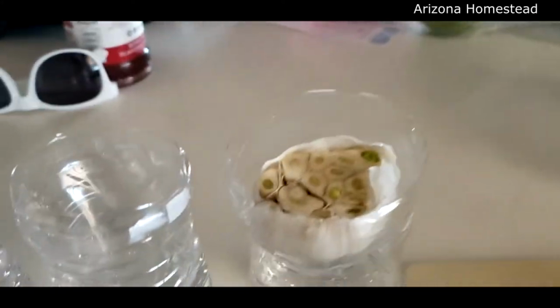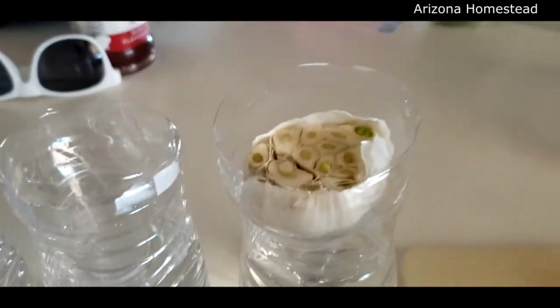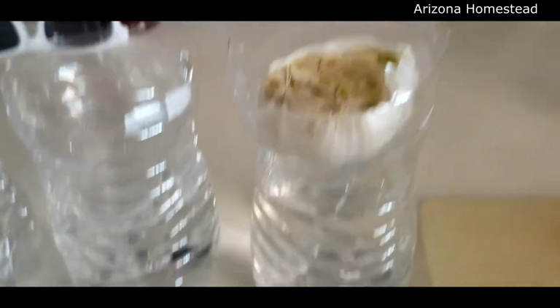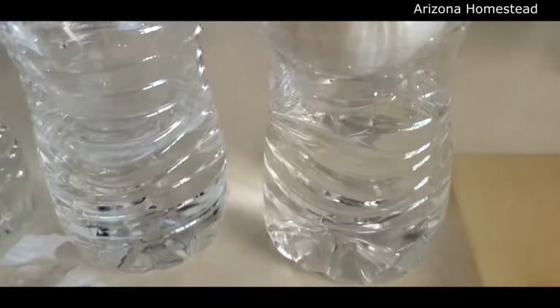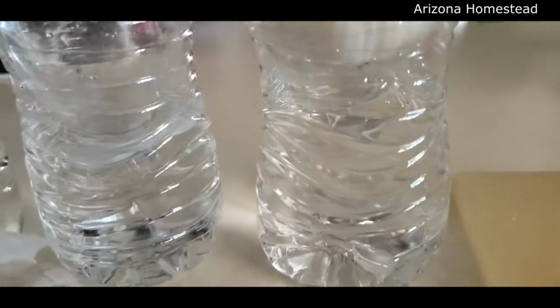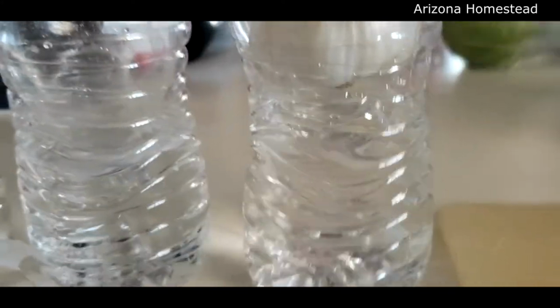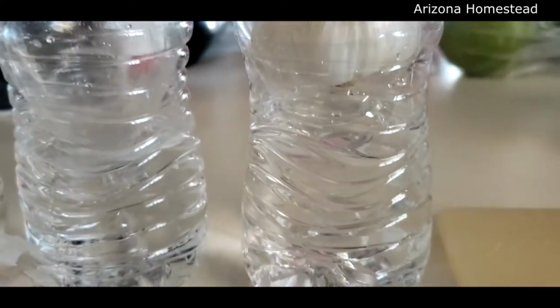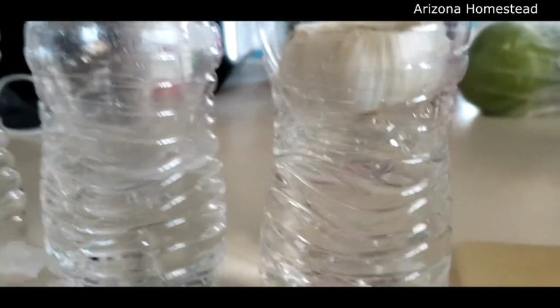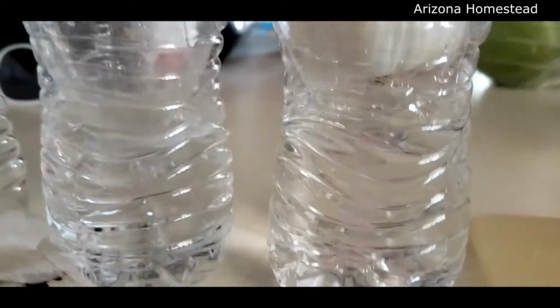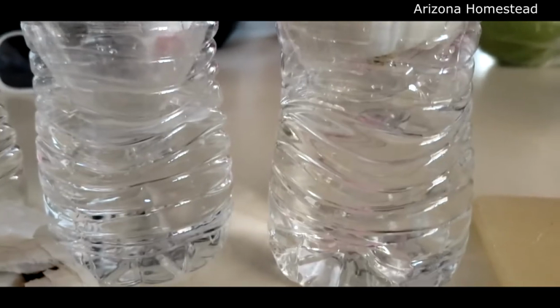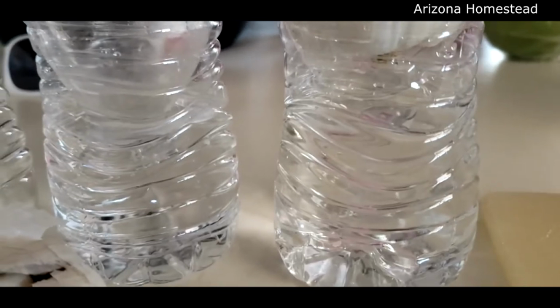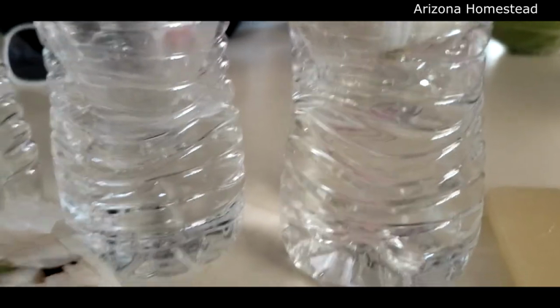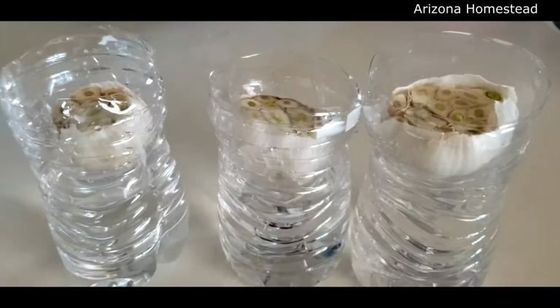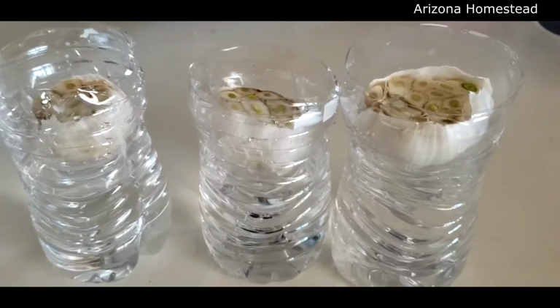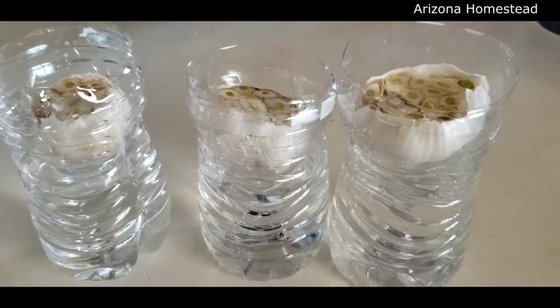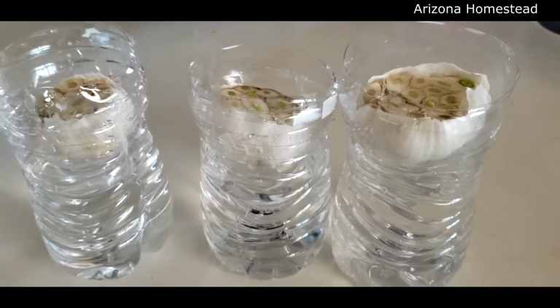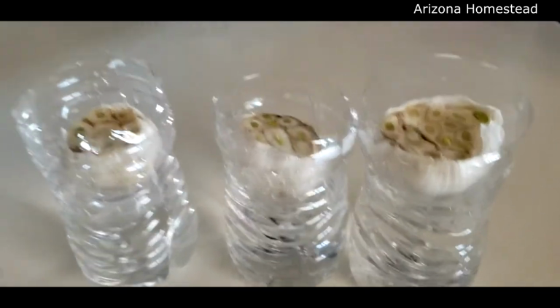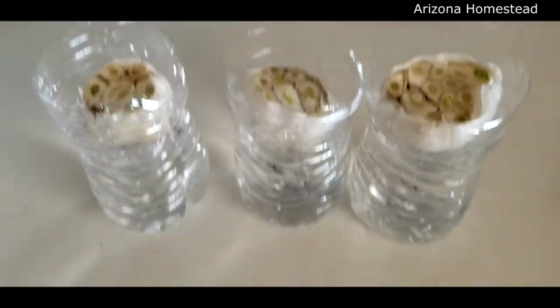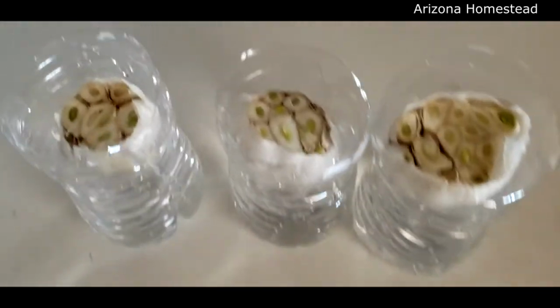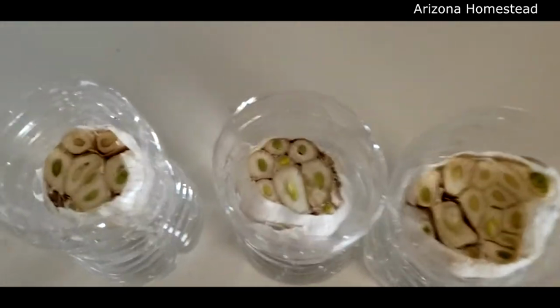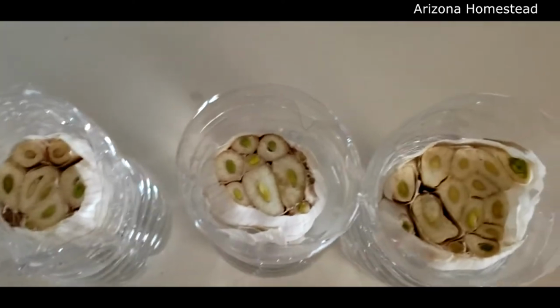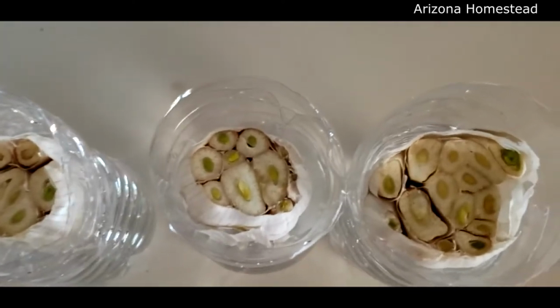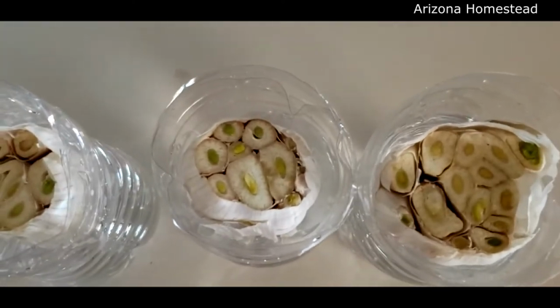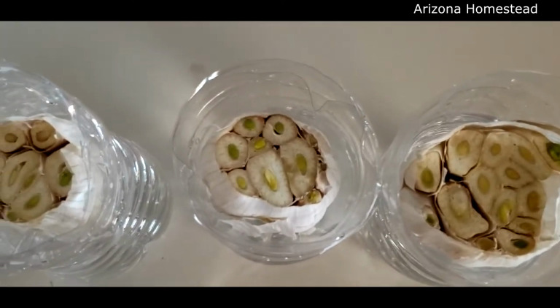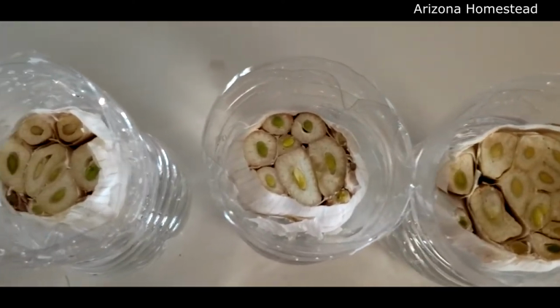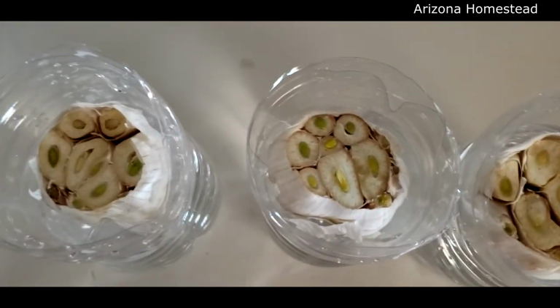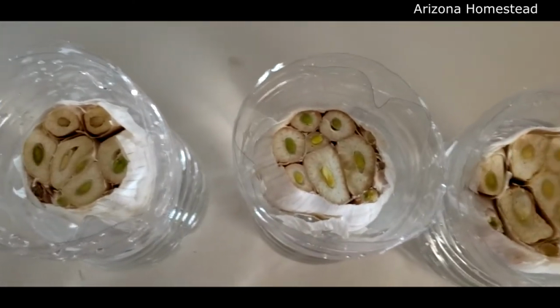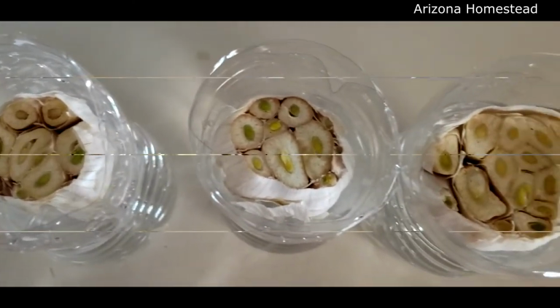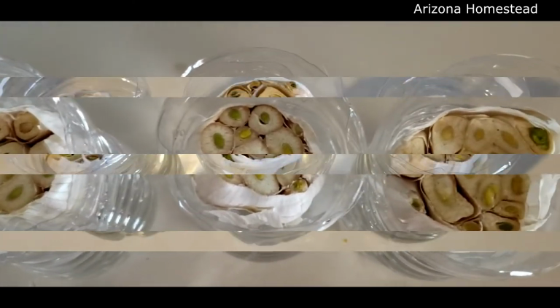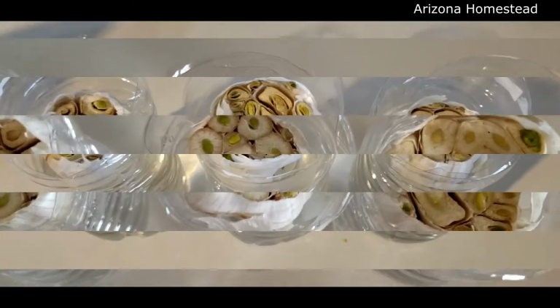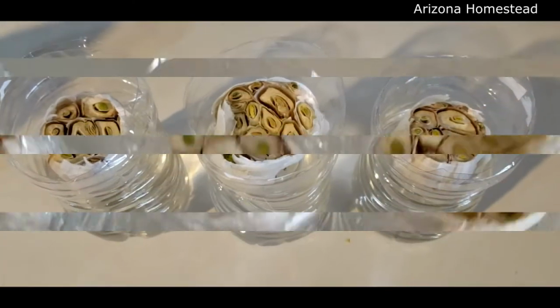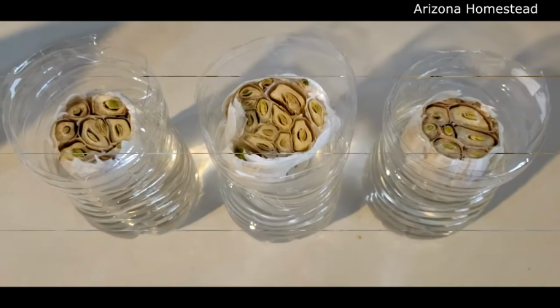There's our first one. But what you notice is it's not touching the water, so we're going to put a little more water in the bottom. Here's all three — they're placed in the lid of the water bottle, flipped upside down. As you can see, they've all been cut.